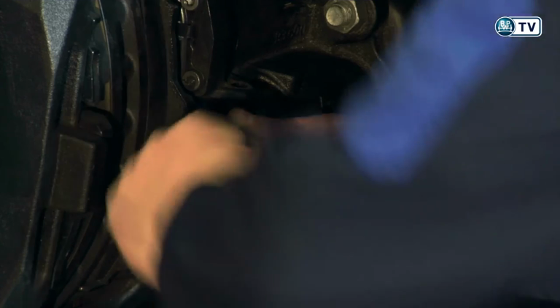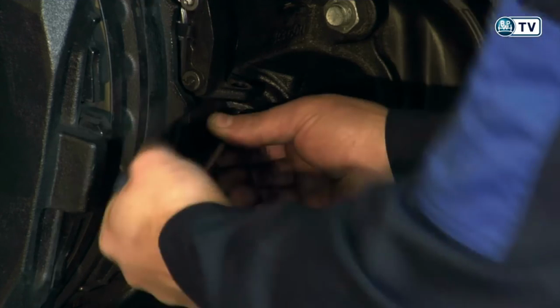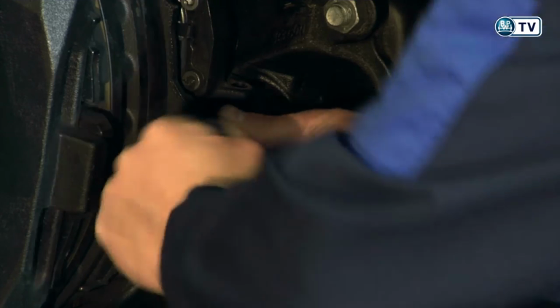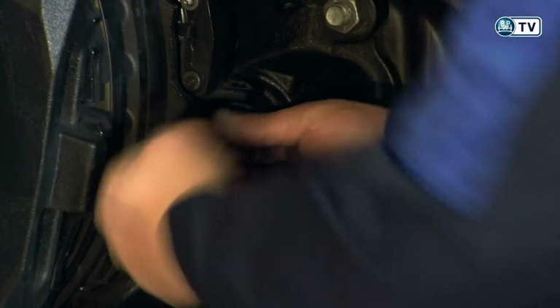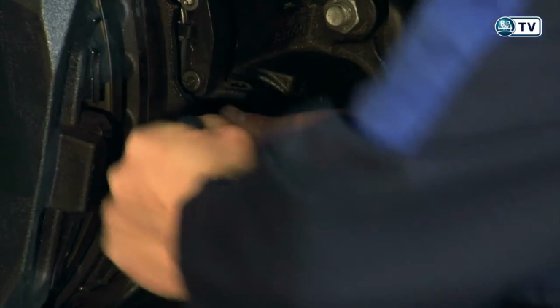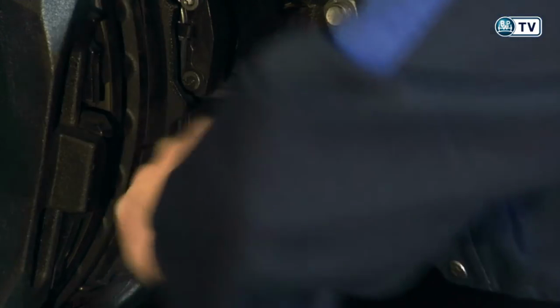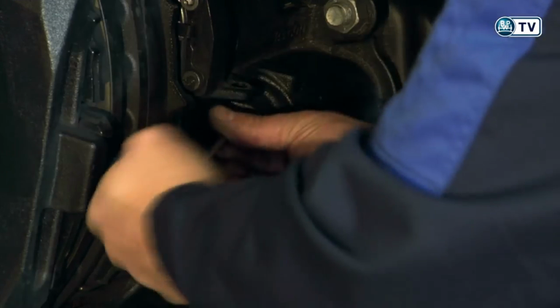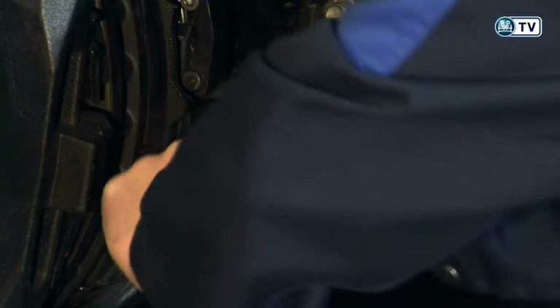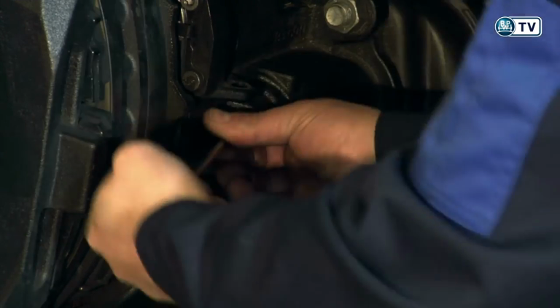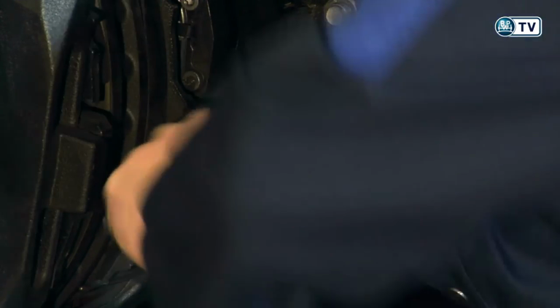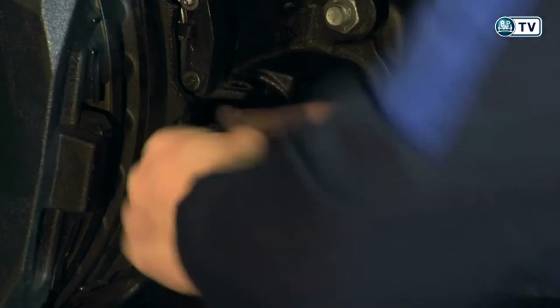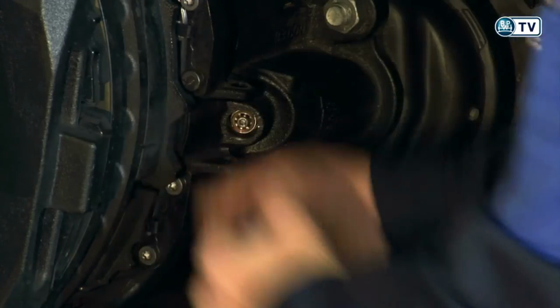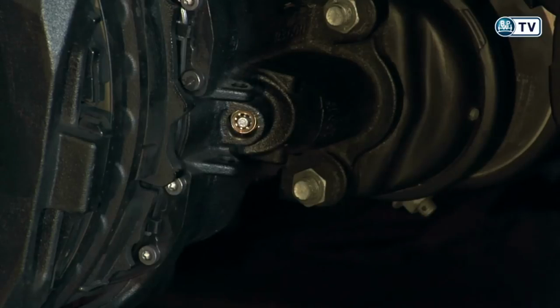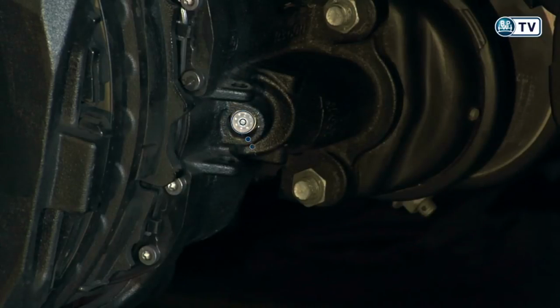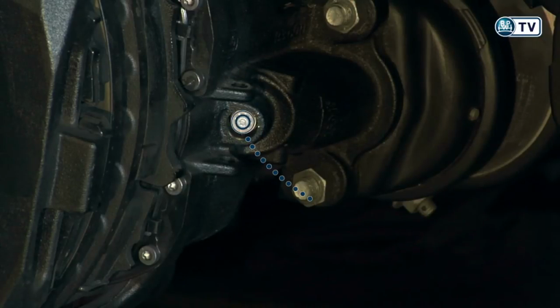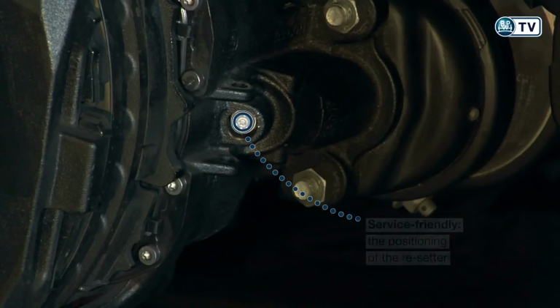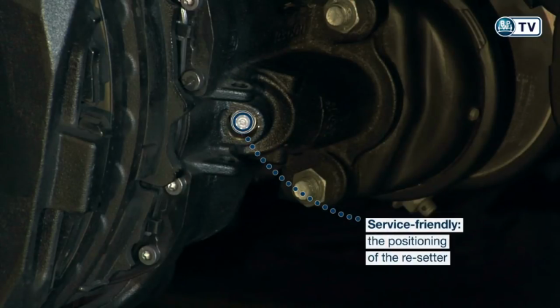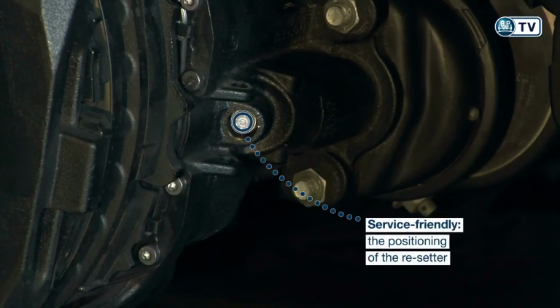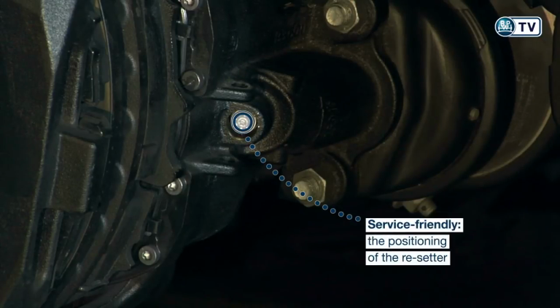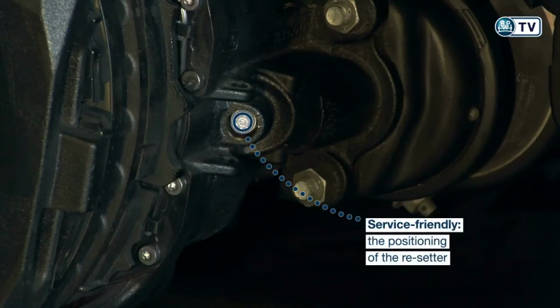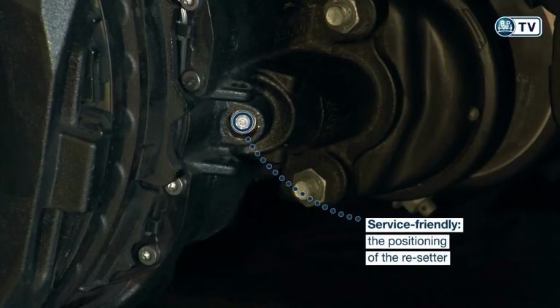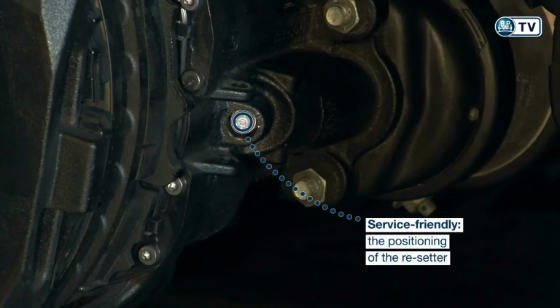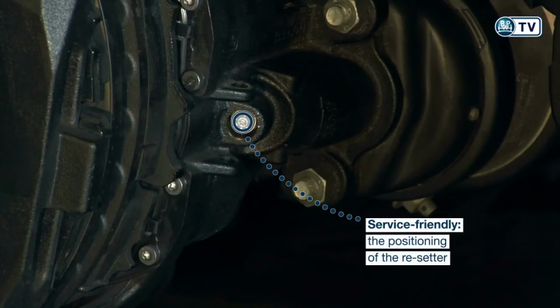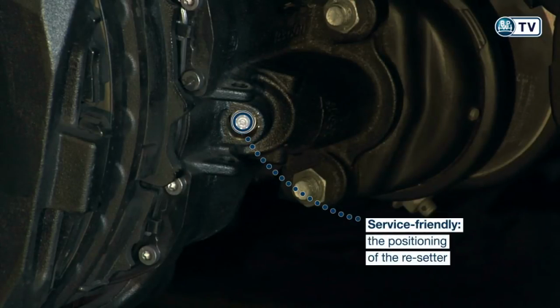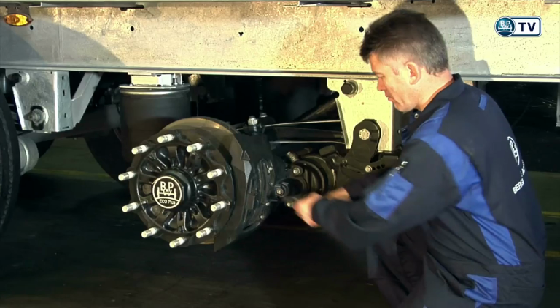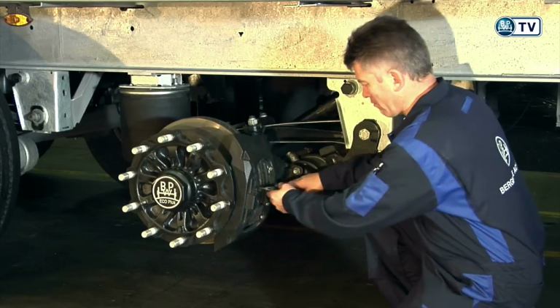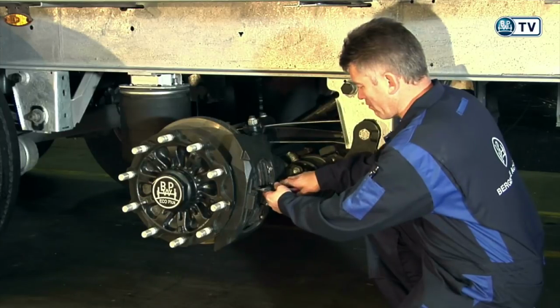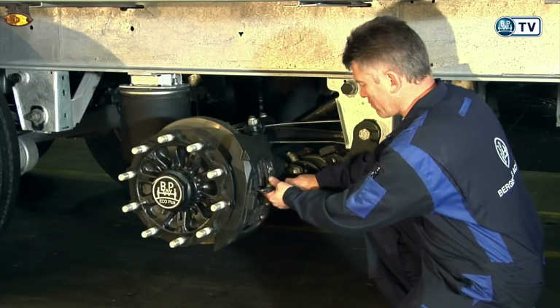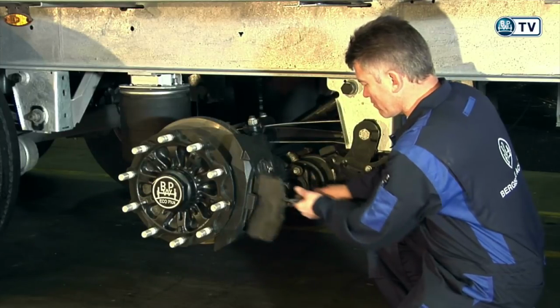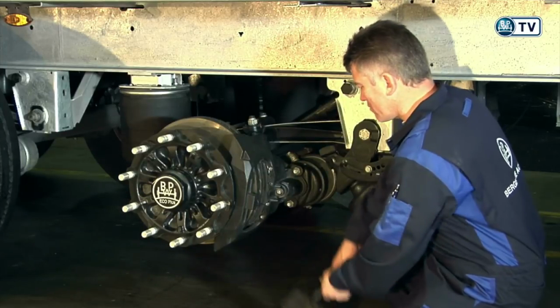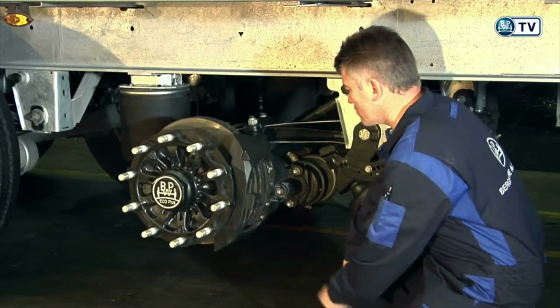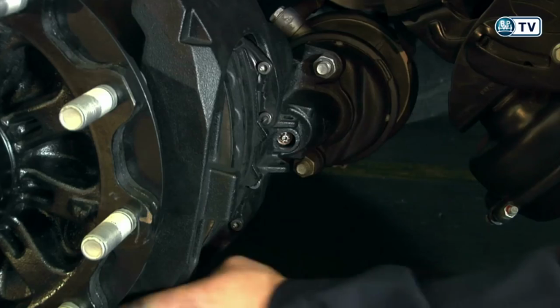Like the Resetter, for example, which can be reset to the beginning. After the brake has been reset, the brake linings can simply be removed.